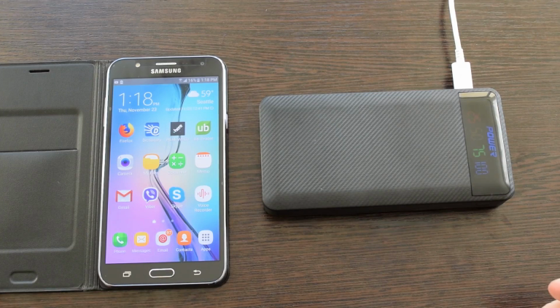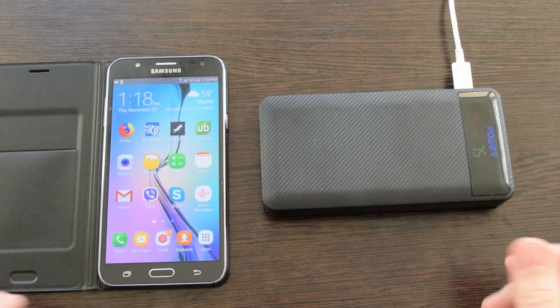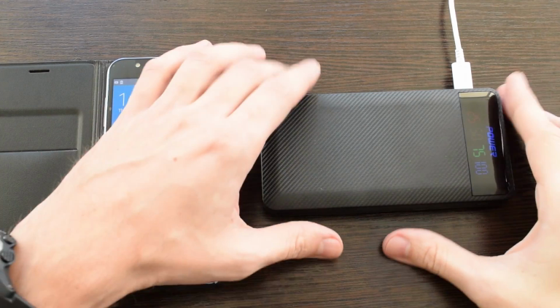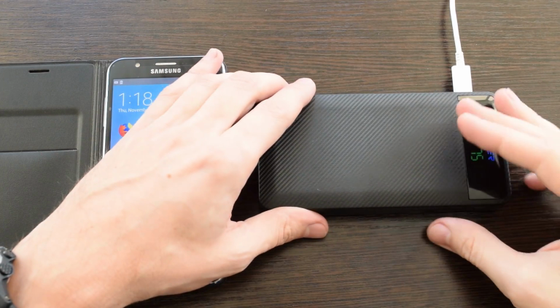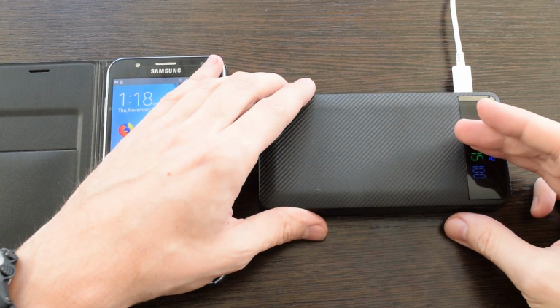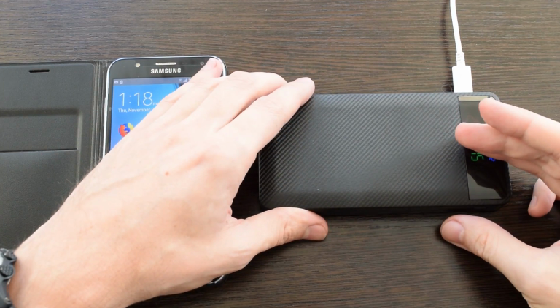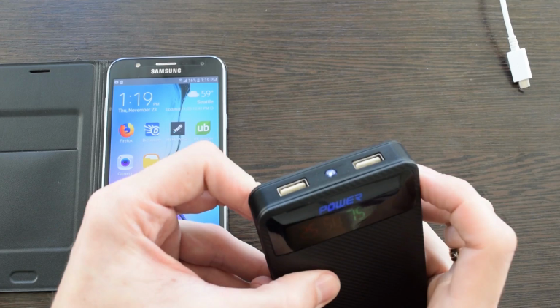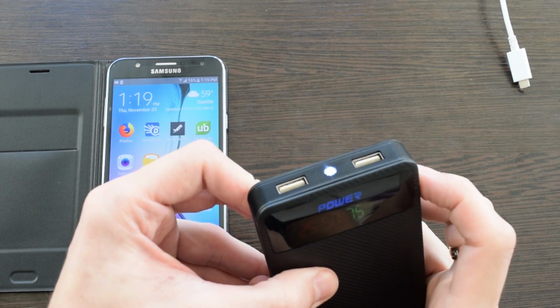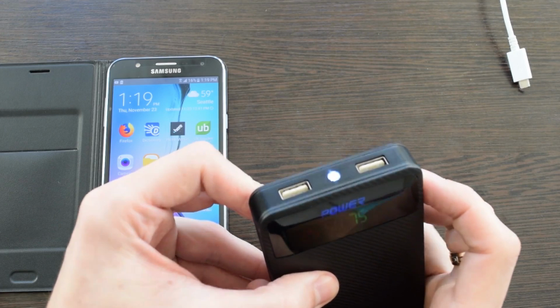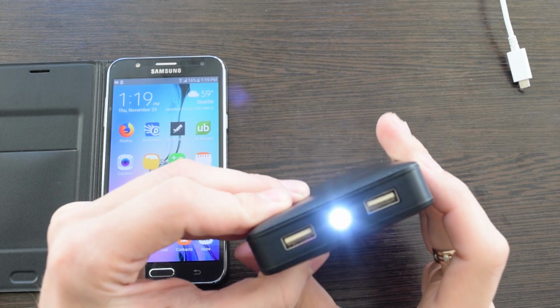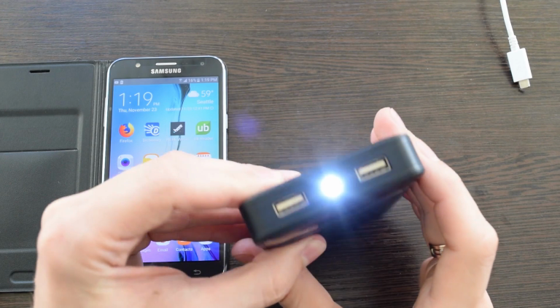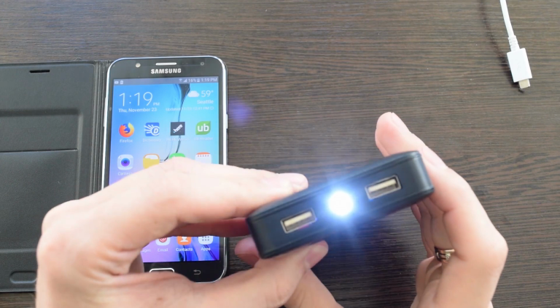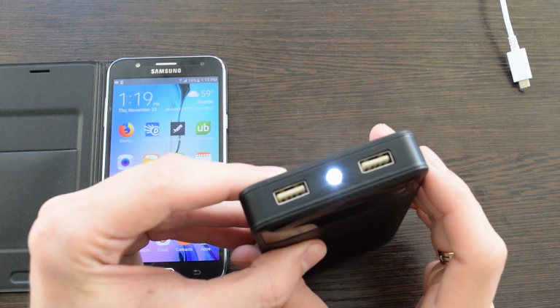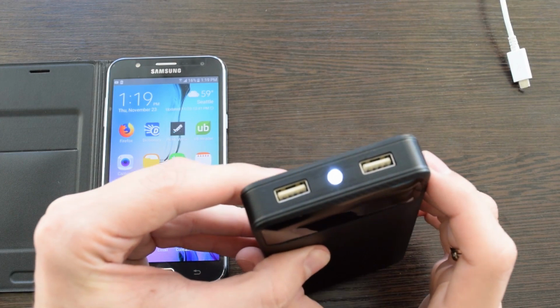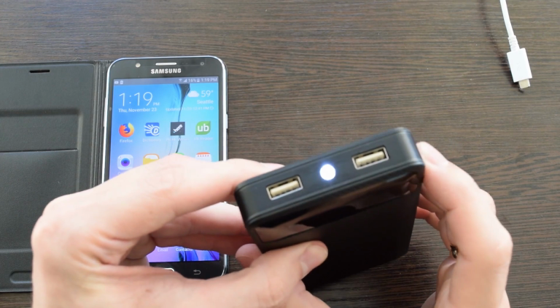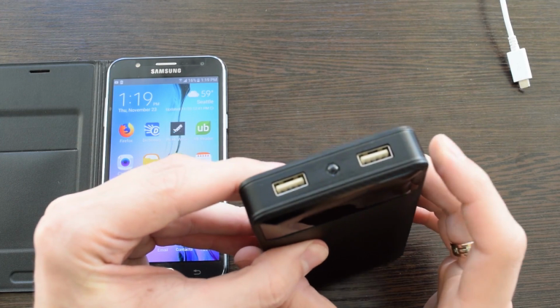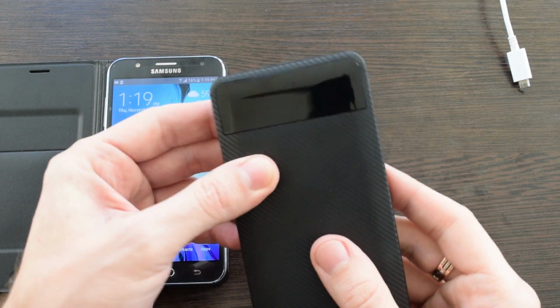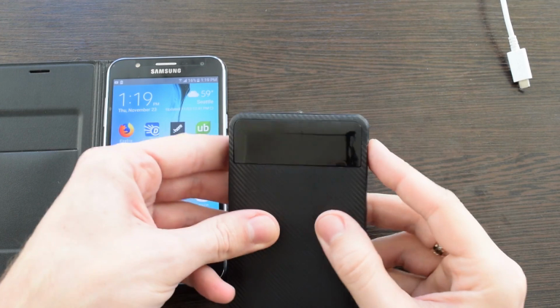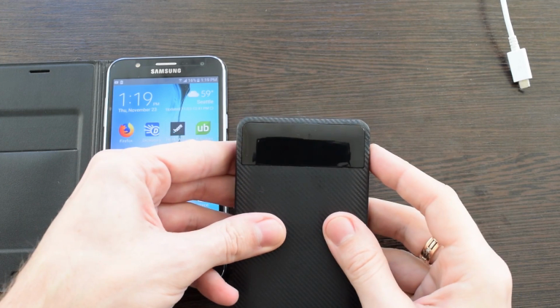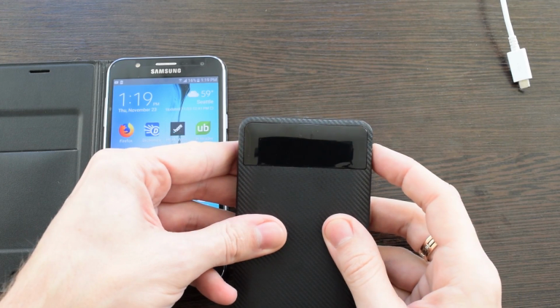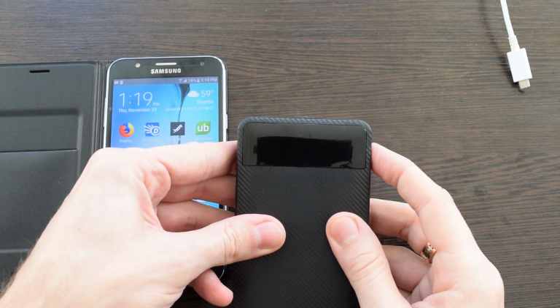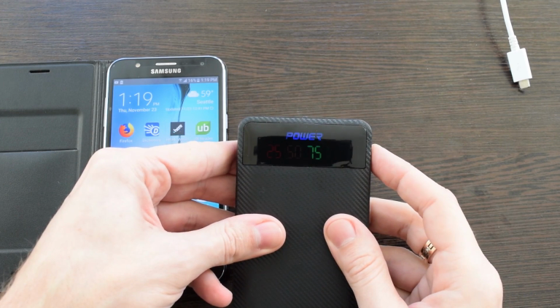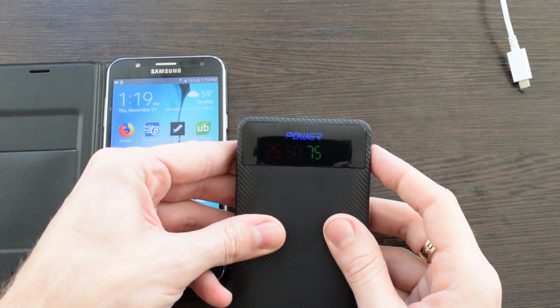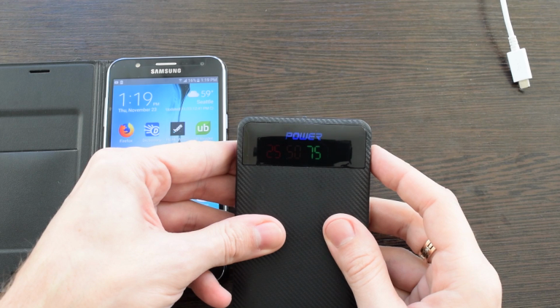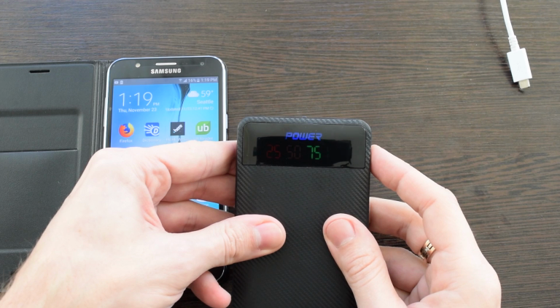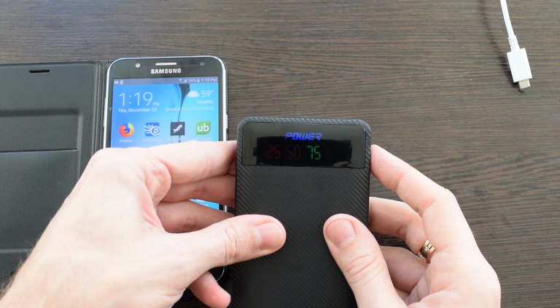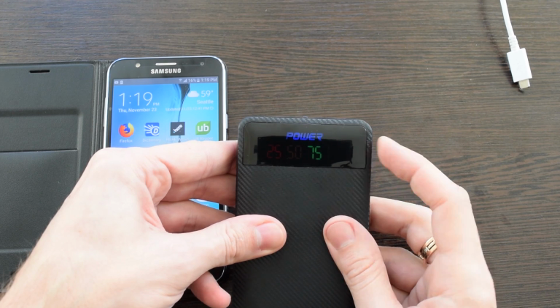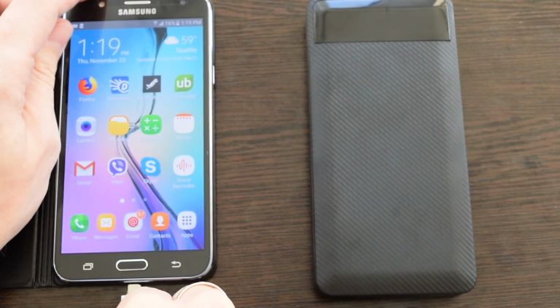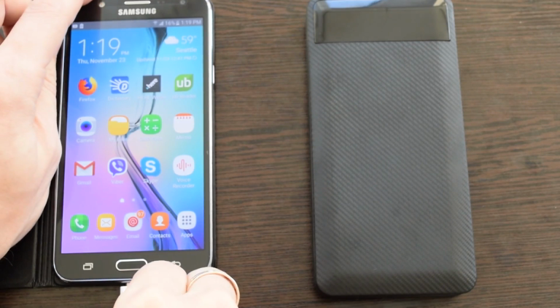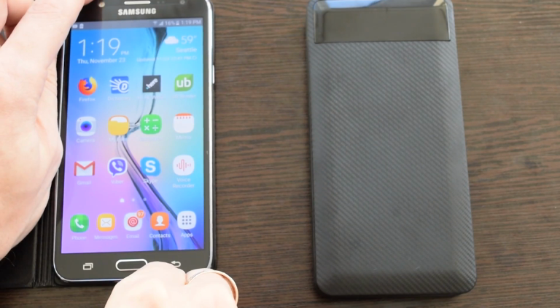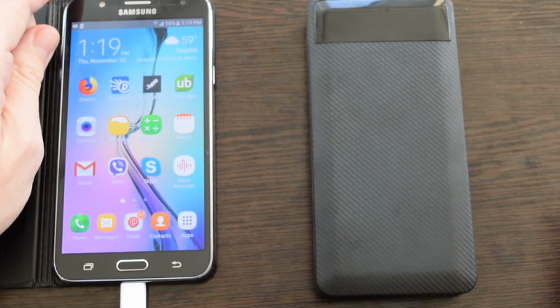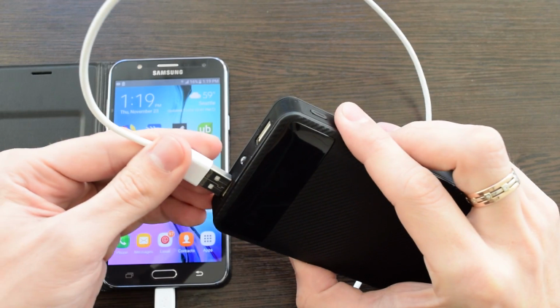OK, looks like it's almost fully charged. Pressing the button twice turns the flashlight on and off. One quick press will display the battery level and turn the pack on. This one is ready.